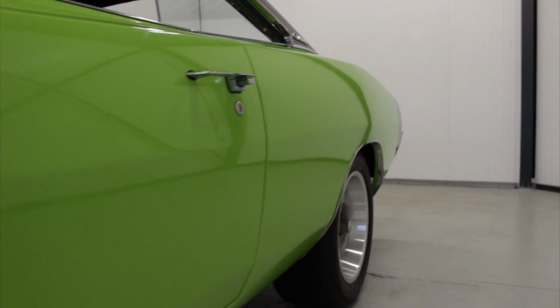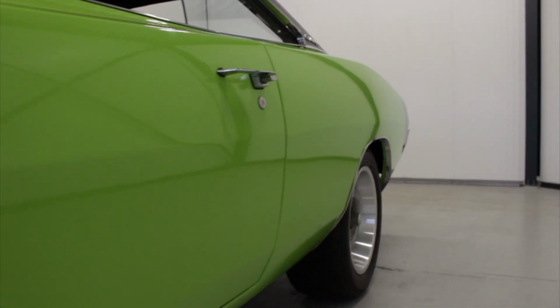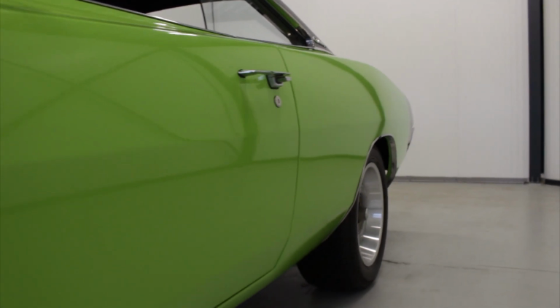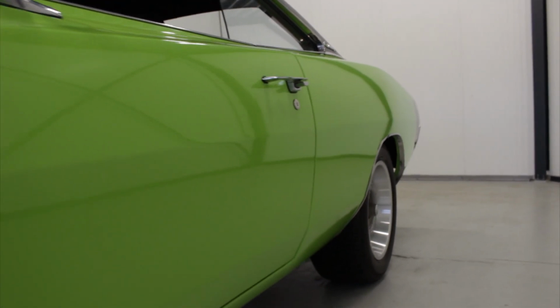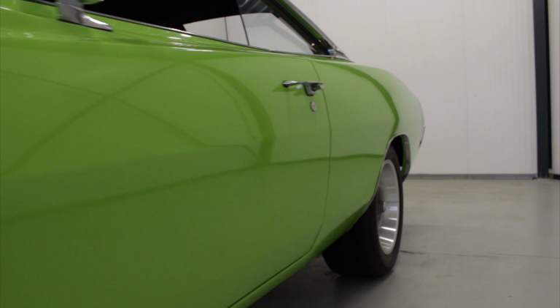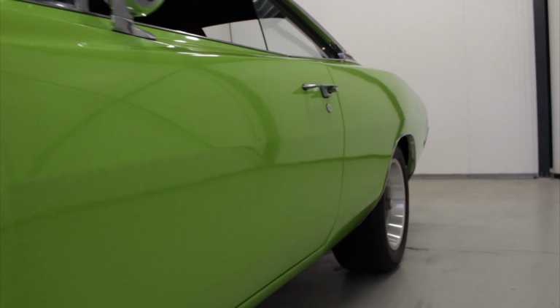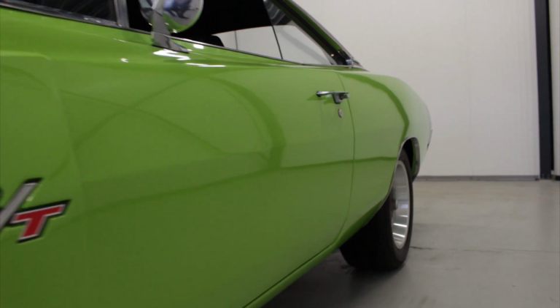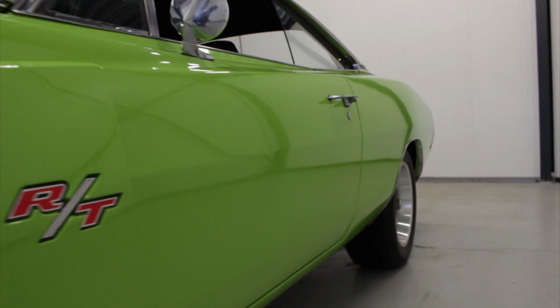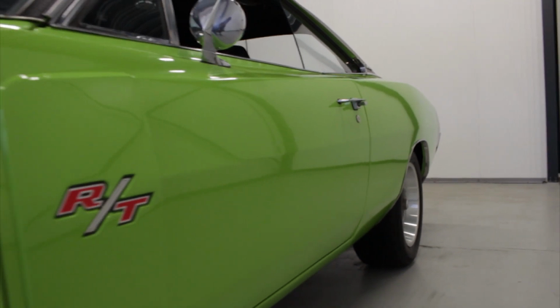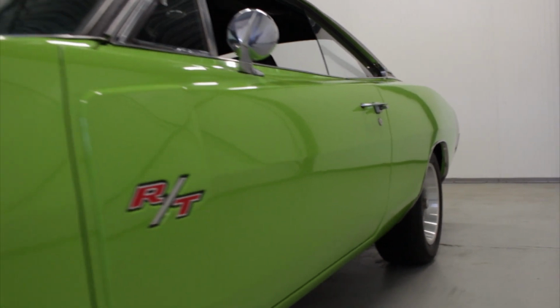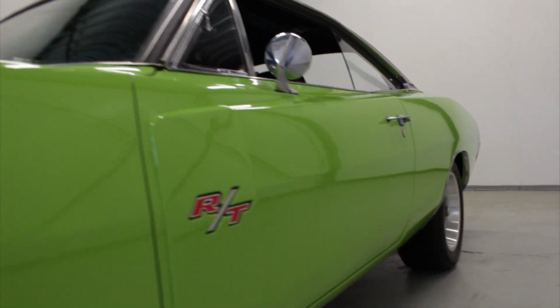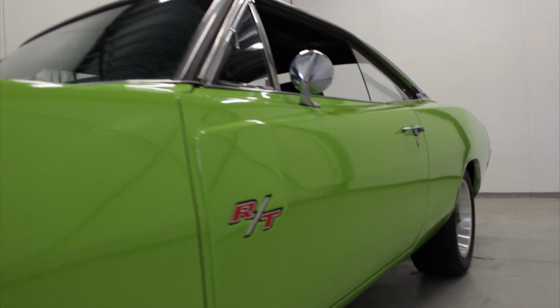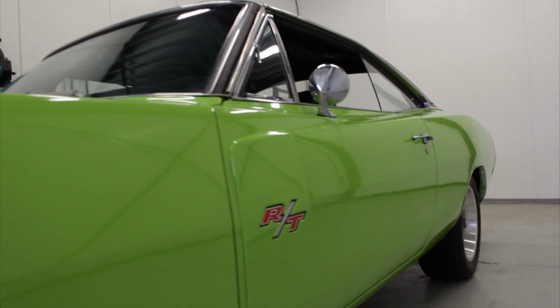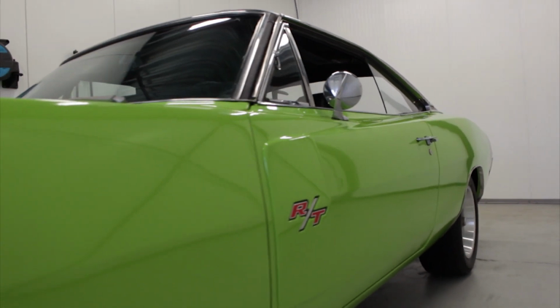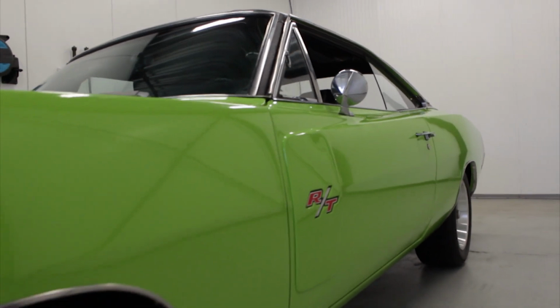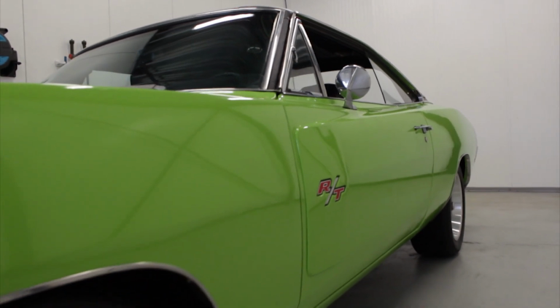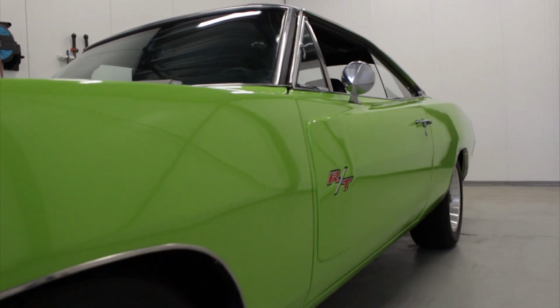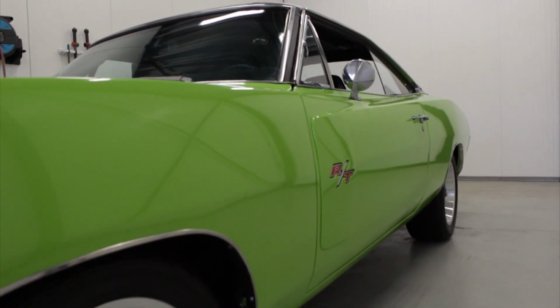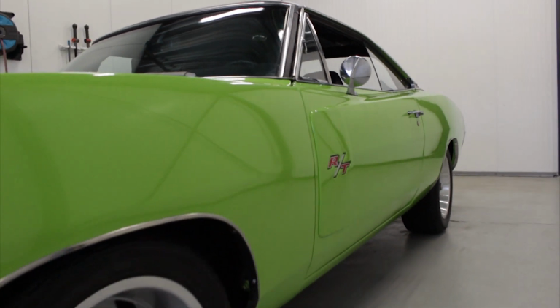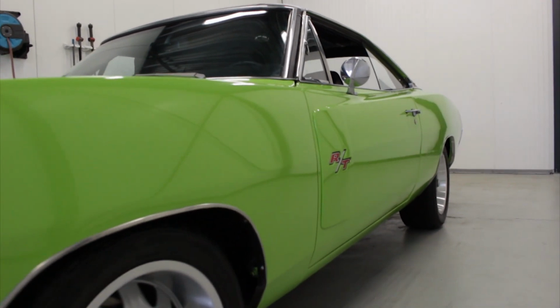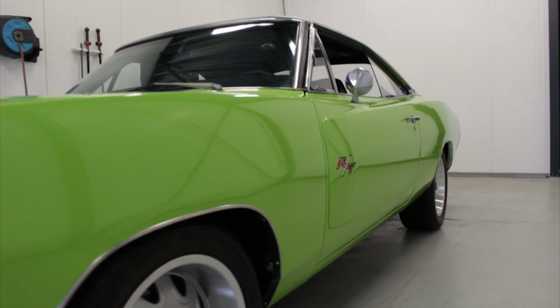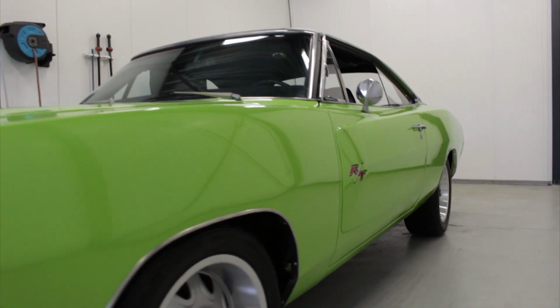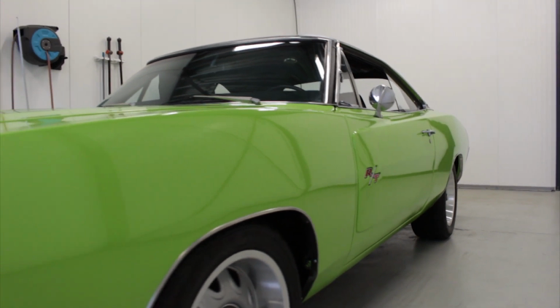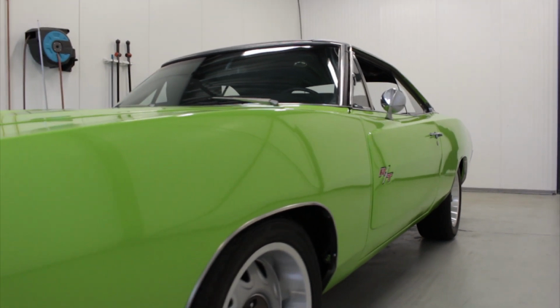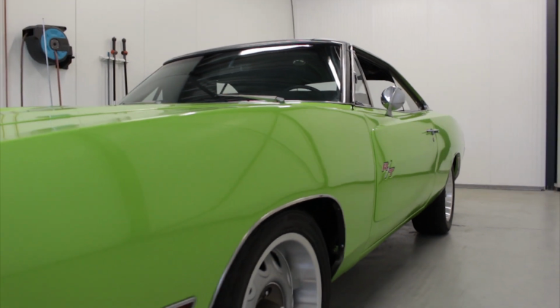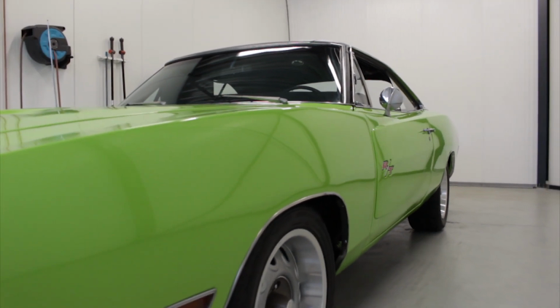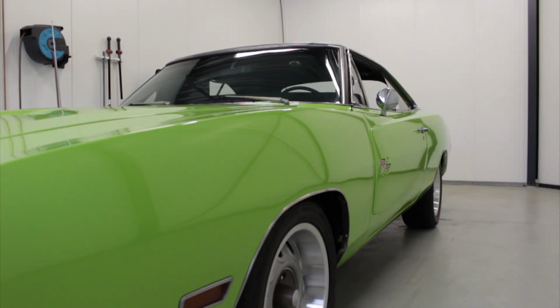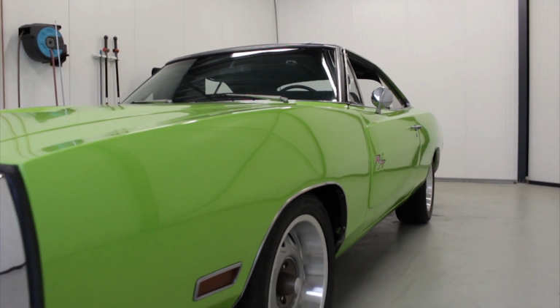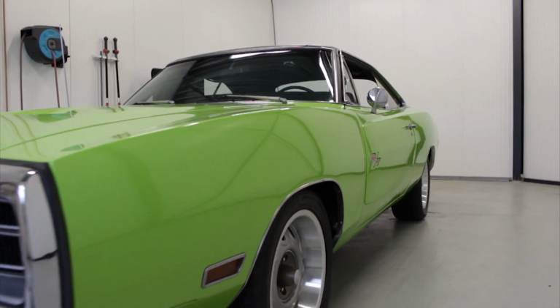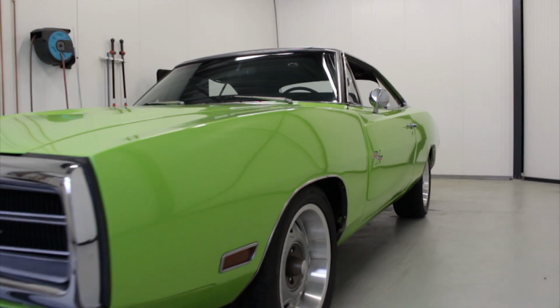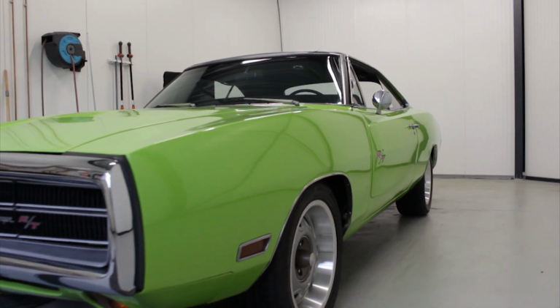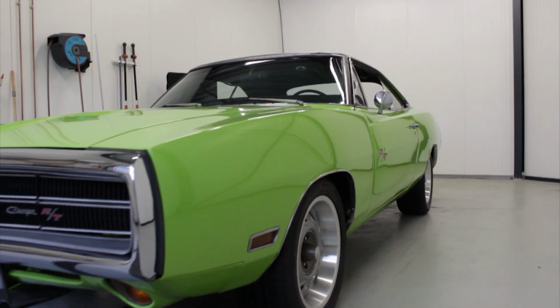So if you want a real R/T, not a clone, with the 440 big block inside, with the XS code and all the options that this car has, this might be your car.